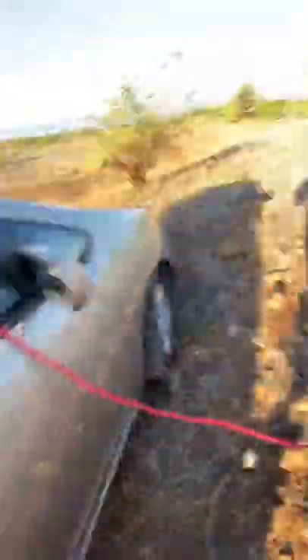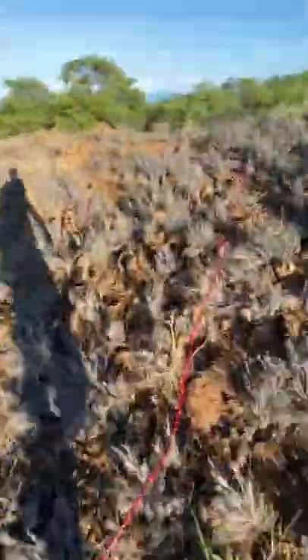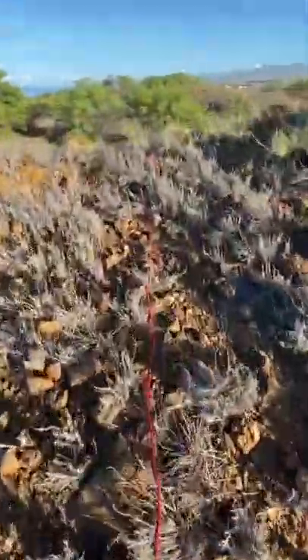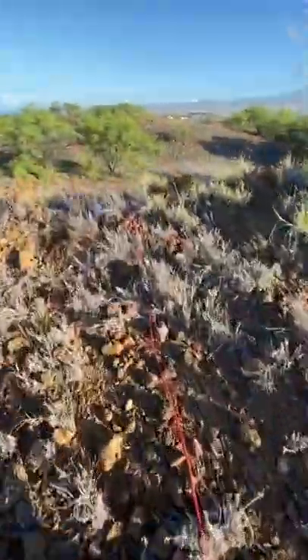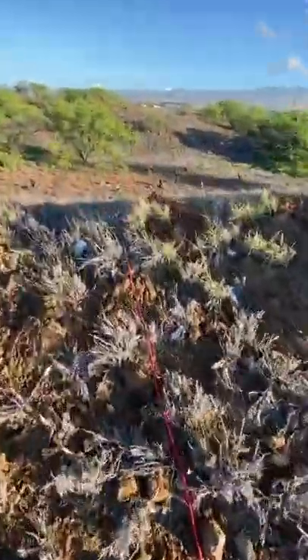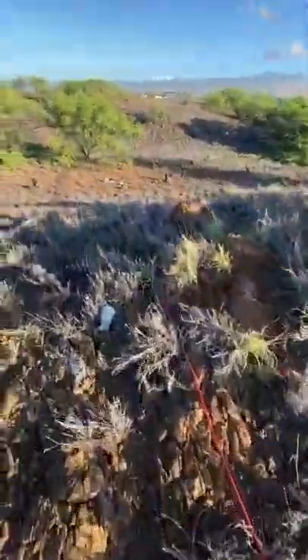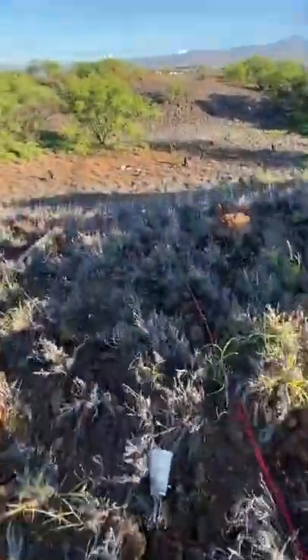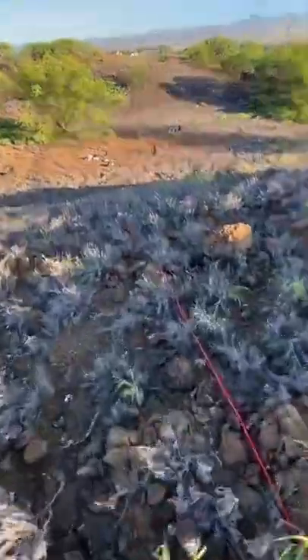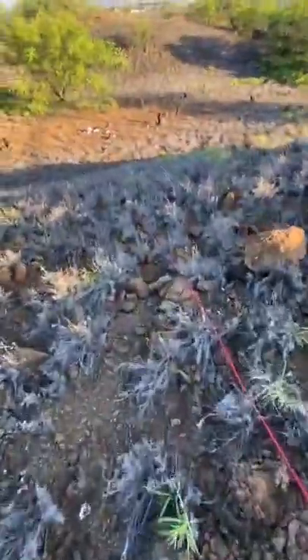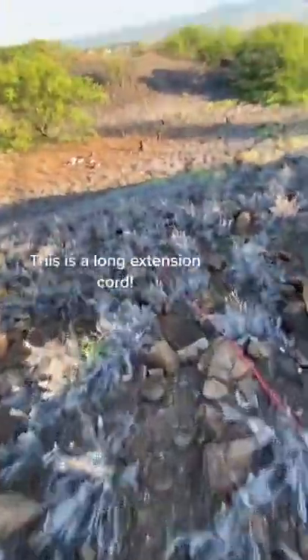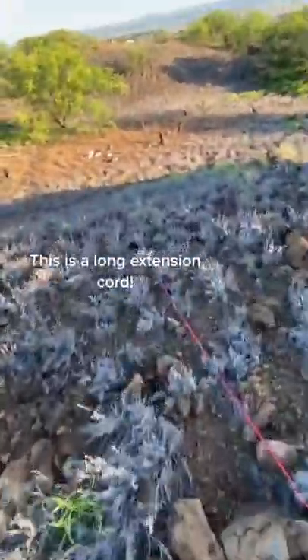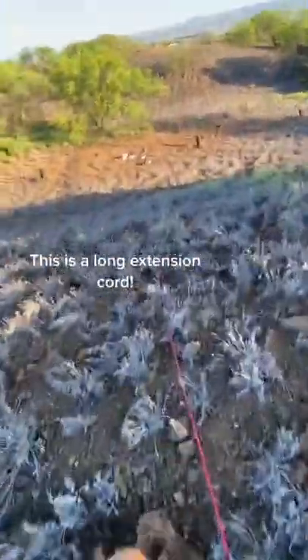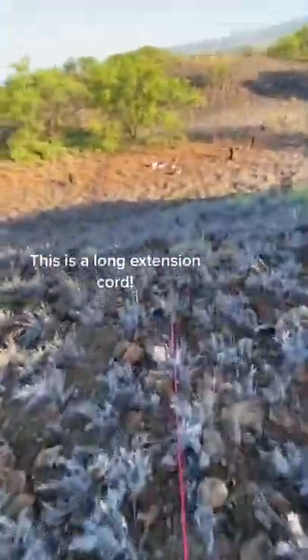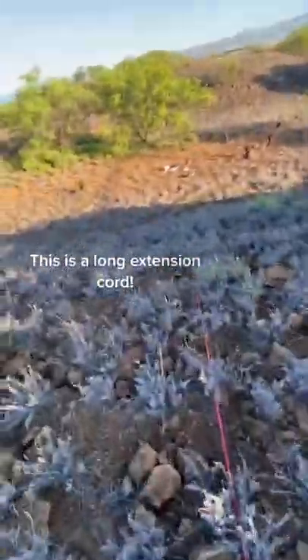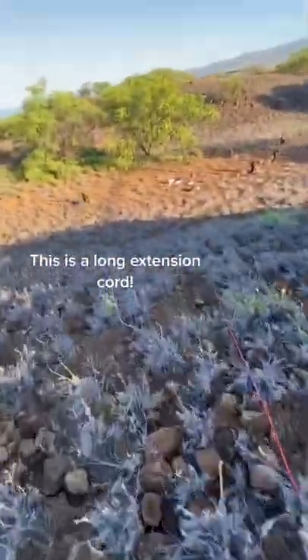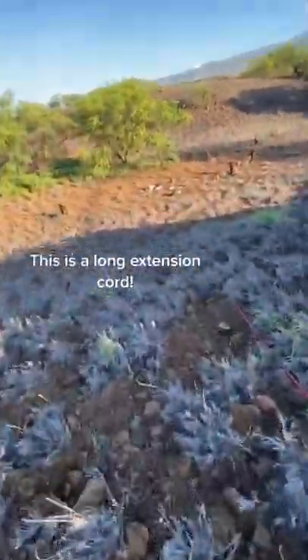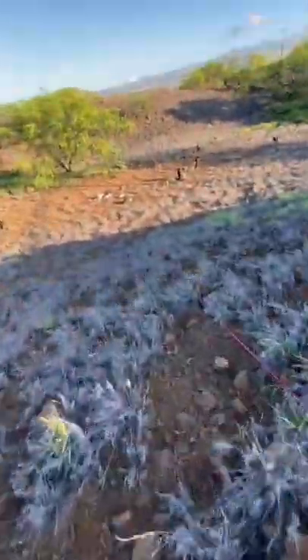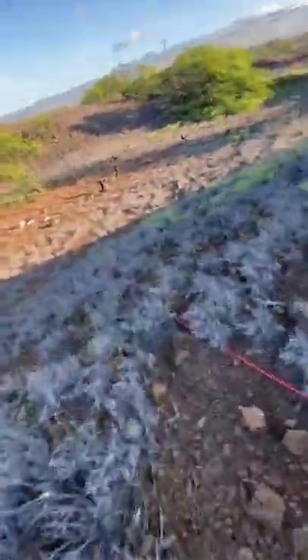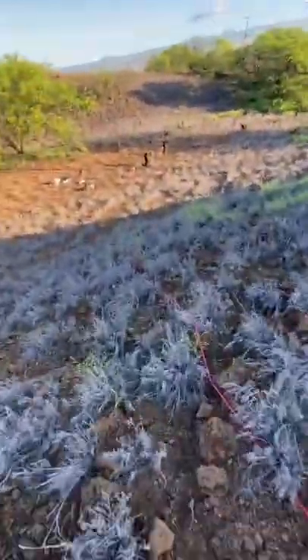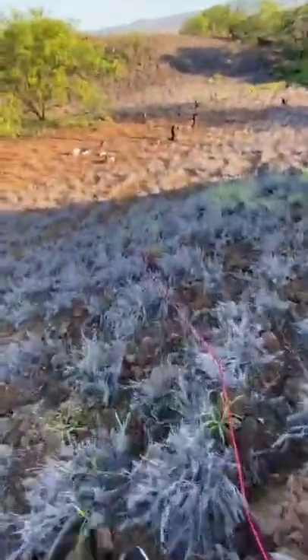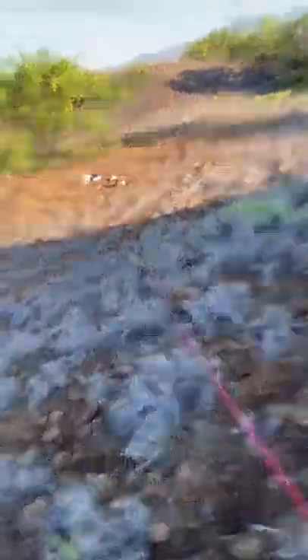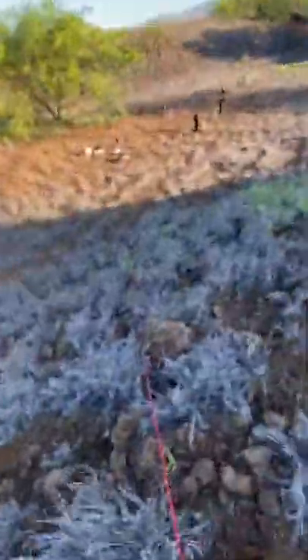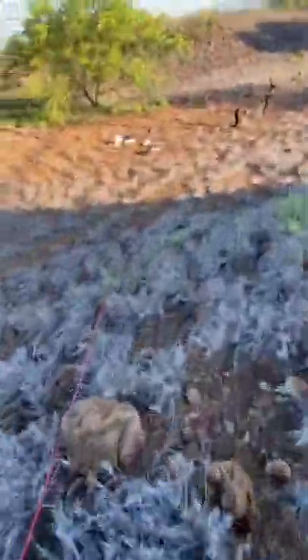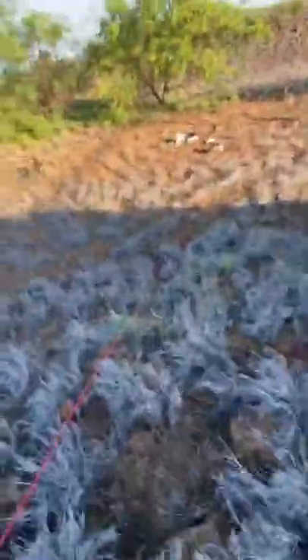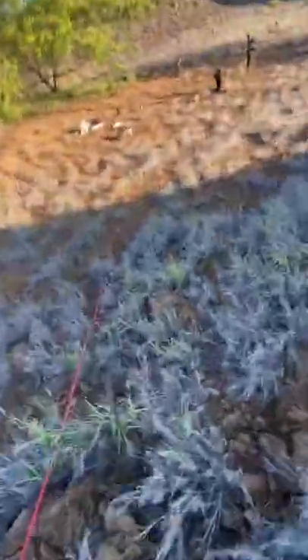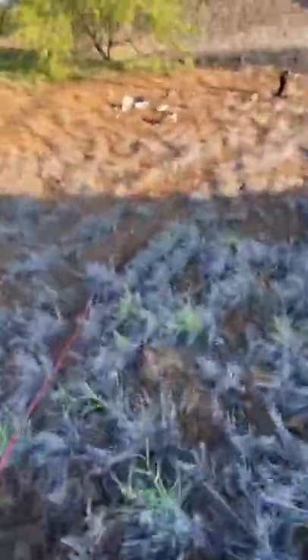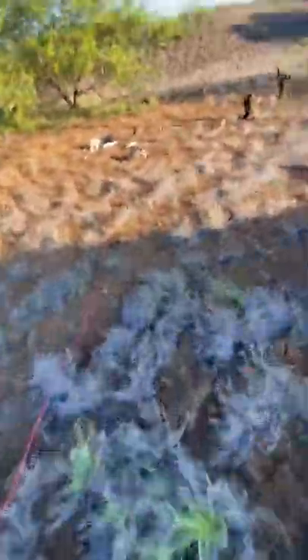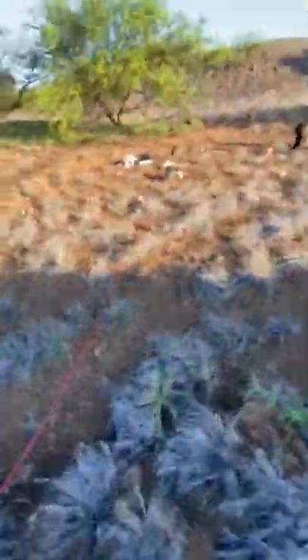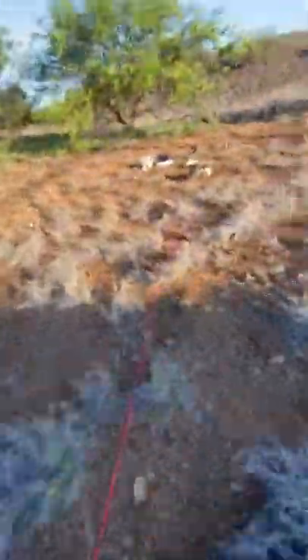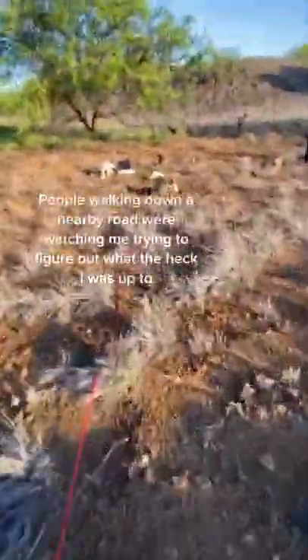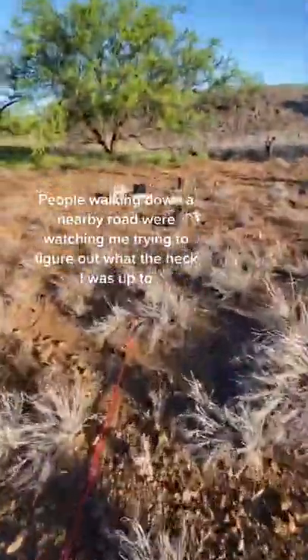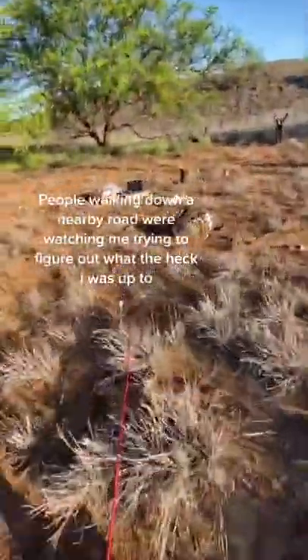I didn't have my power box with me, so I had to run a super long extension cord from the 12-volt jack in my car all the way down this long slope, and it just barely reached a point where I could plug it in to record some mushrooms.